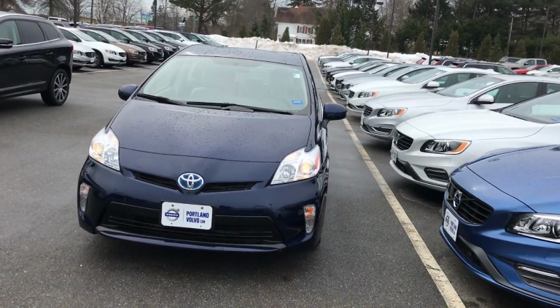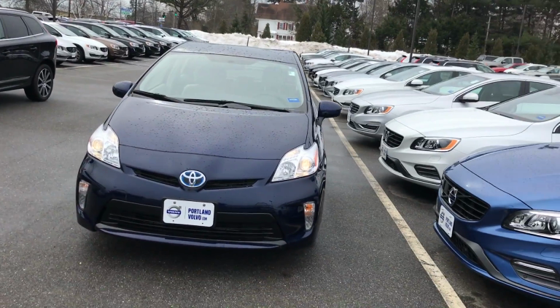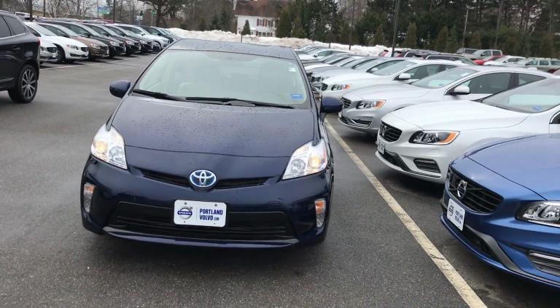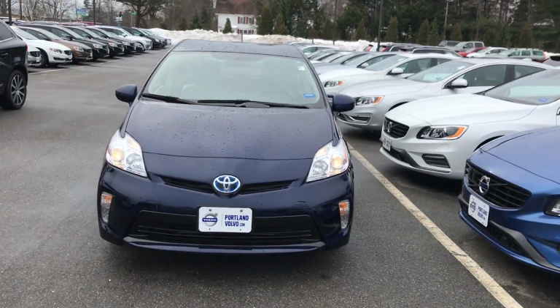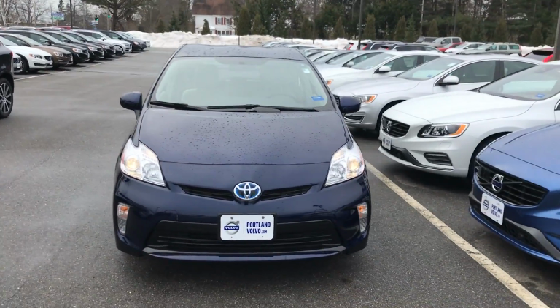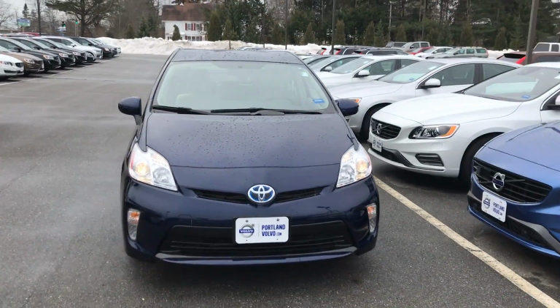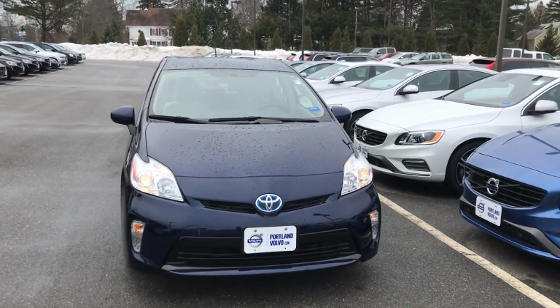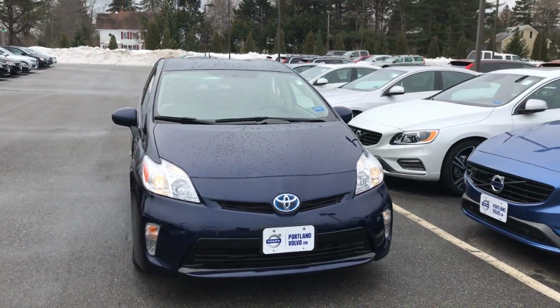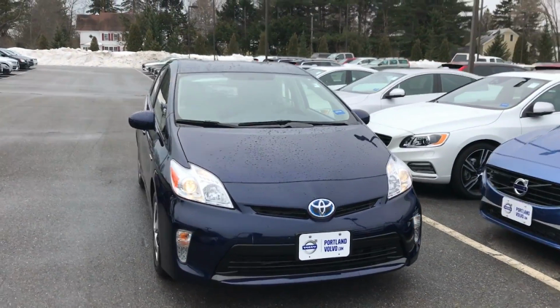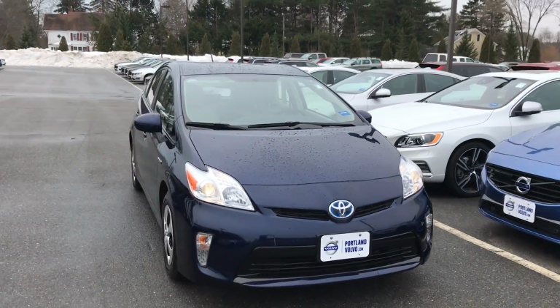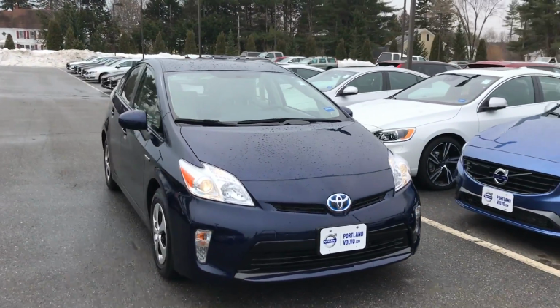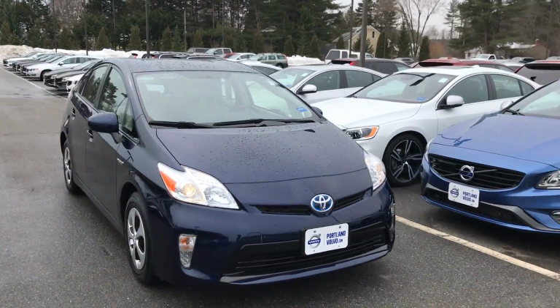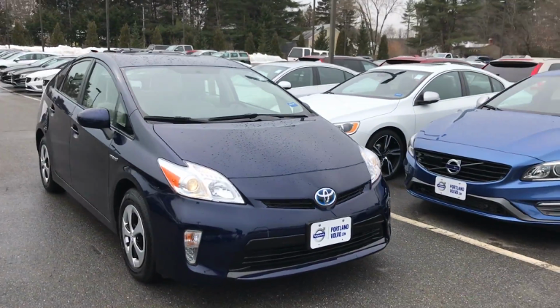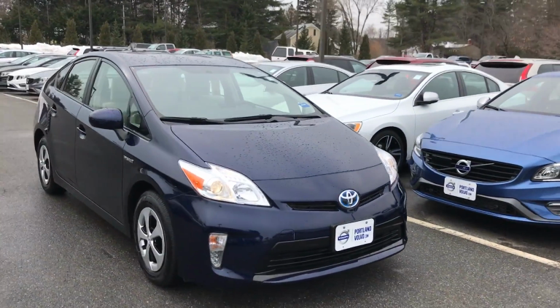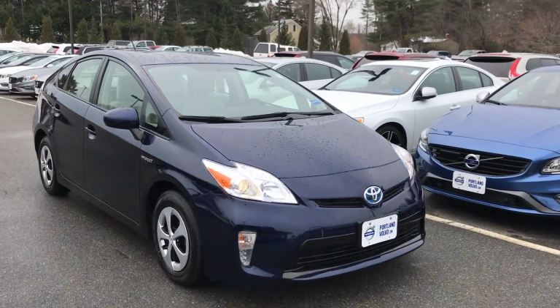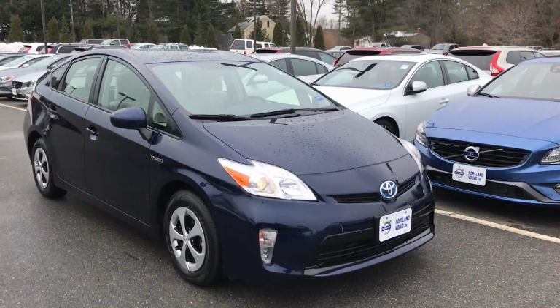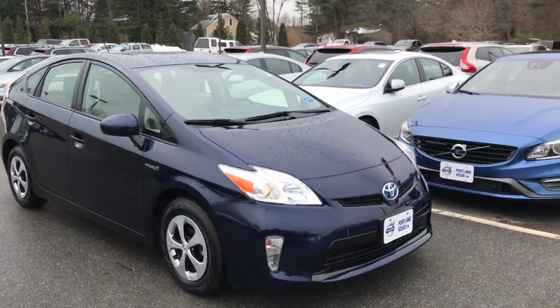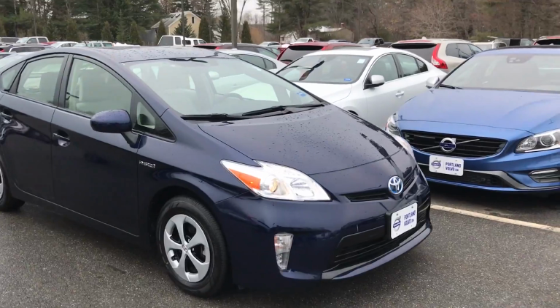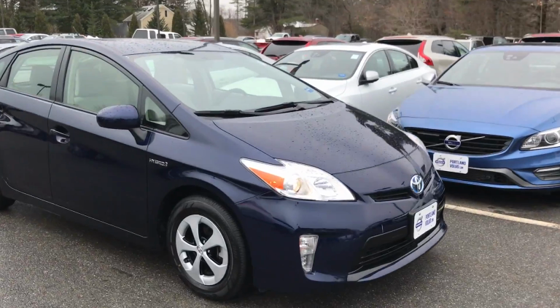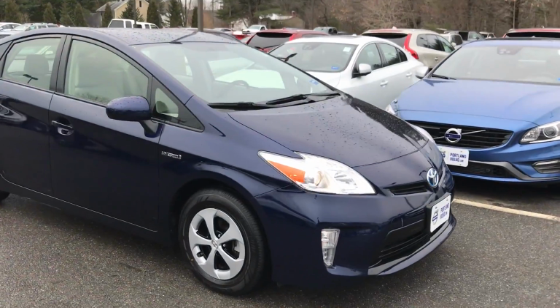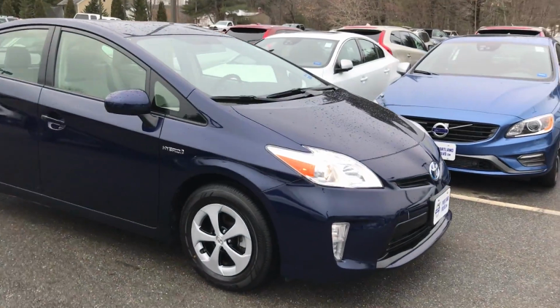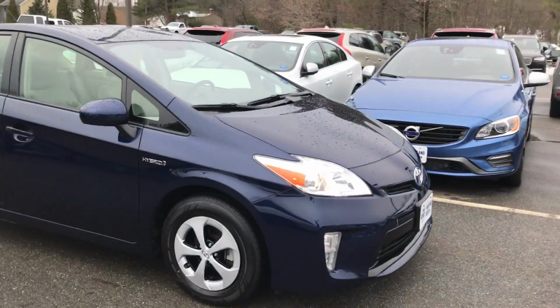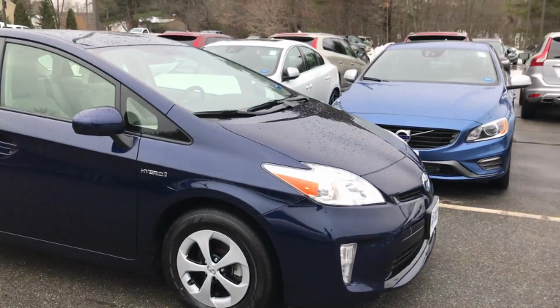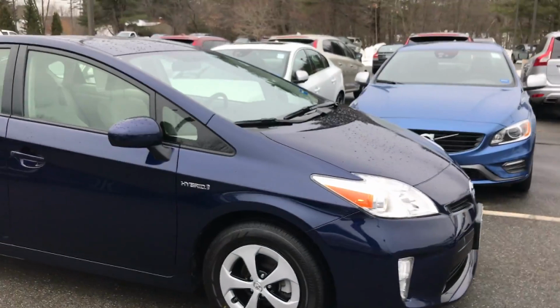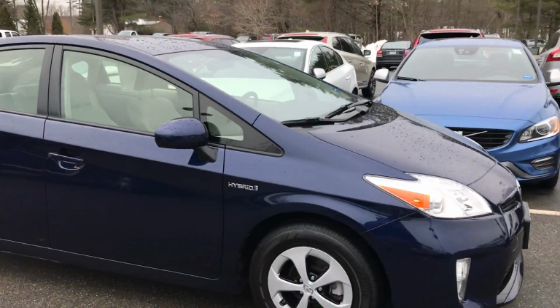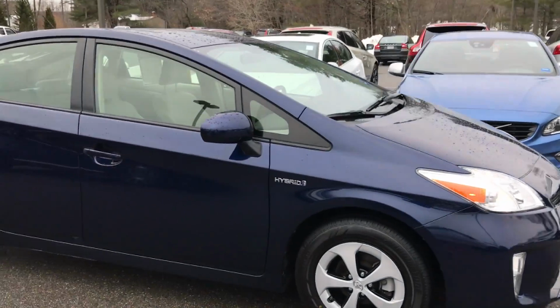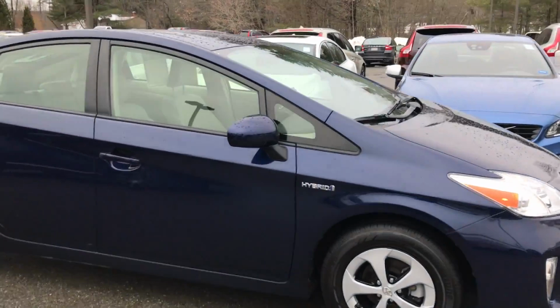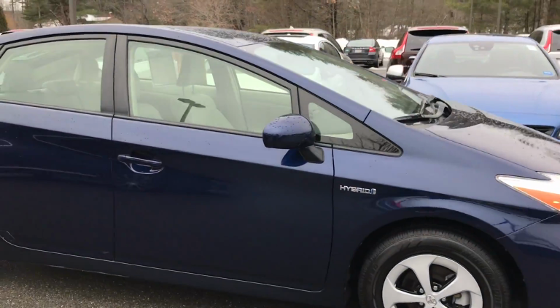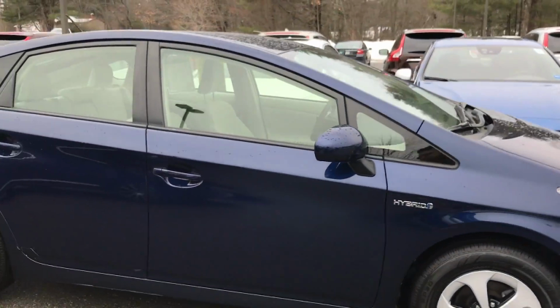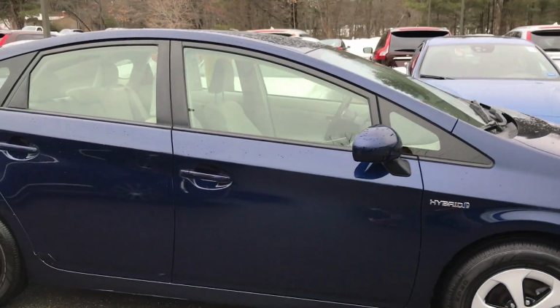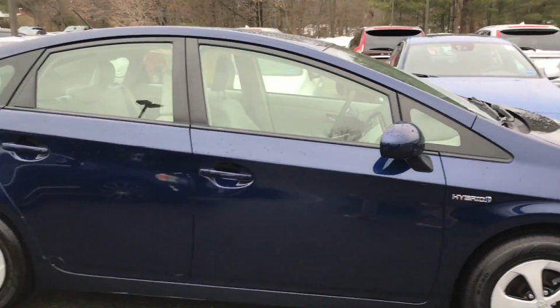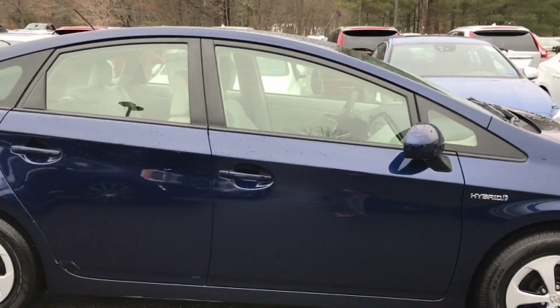Hey guys, Cody over here at Portland Volvo with this beautiful 2014 Toyota Prius. You see the Z9 headlights and the beautiful blue metallic paint — love the Toyota blue.